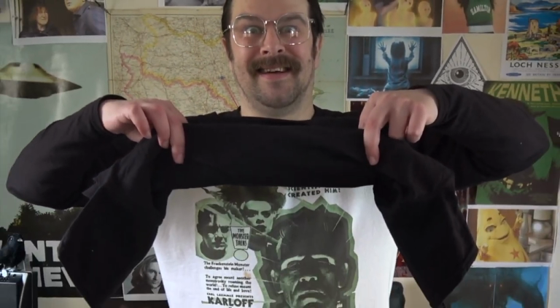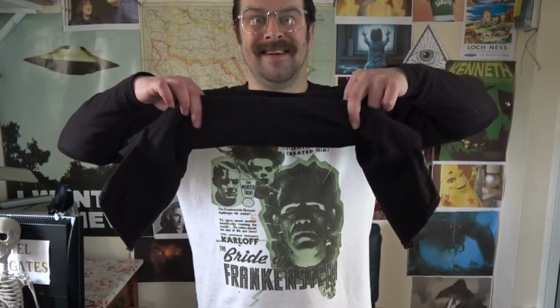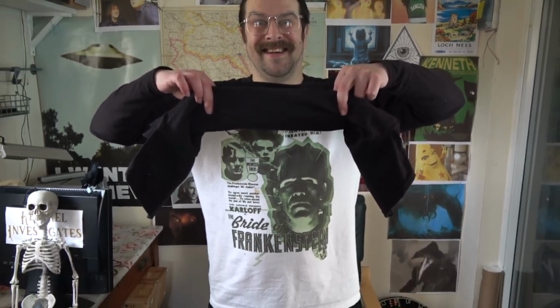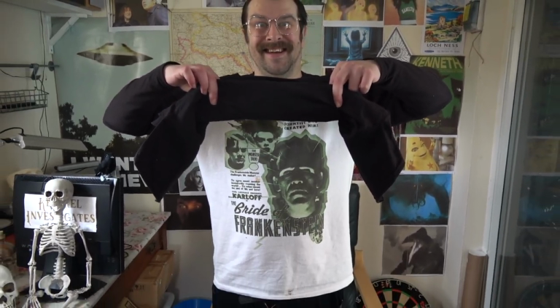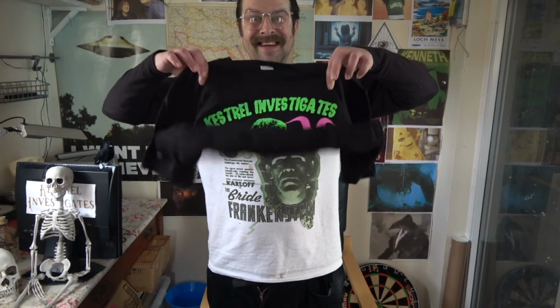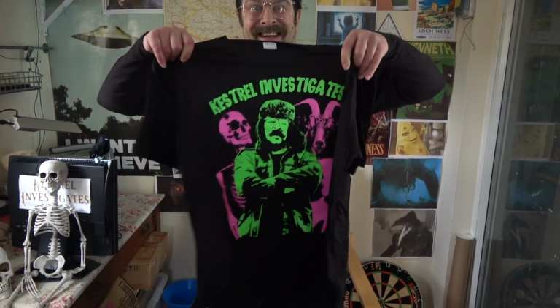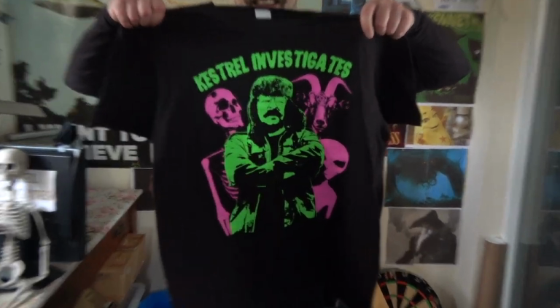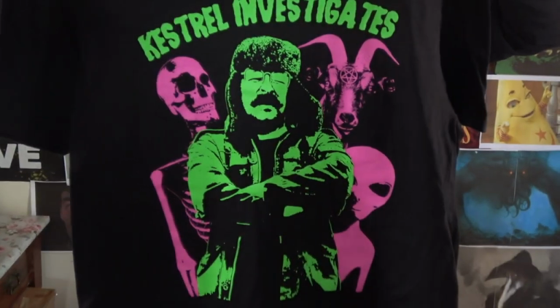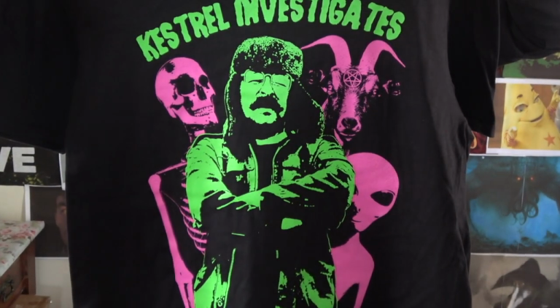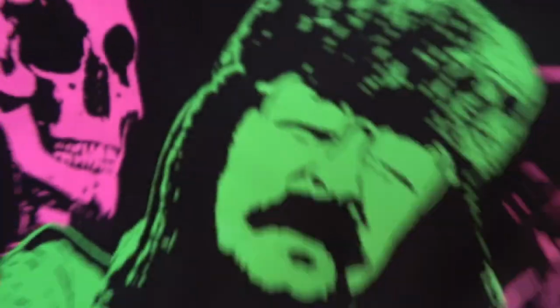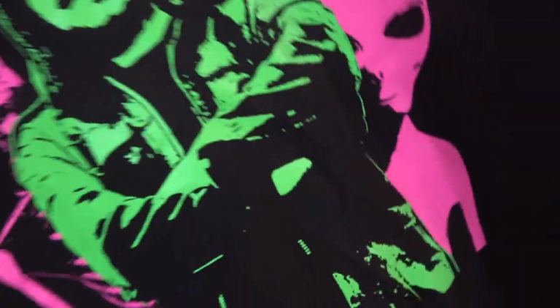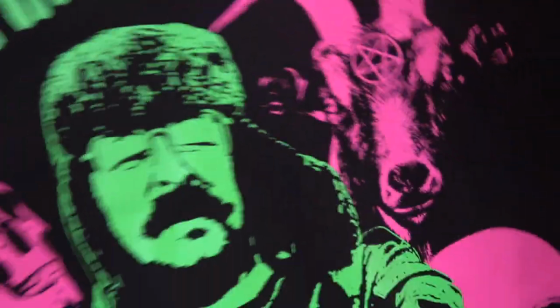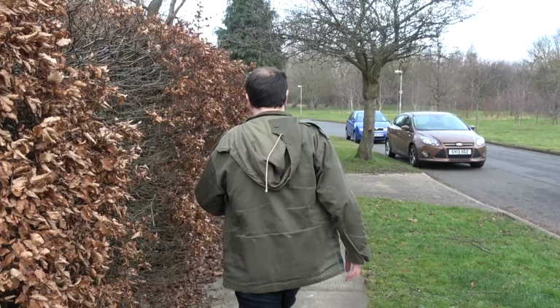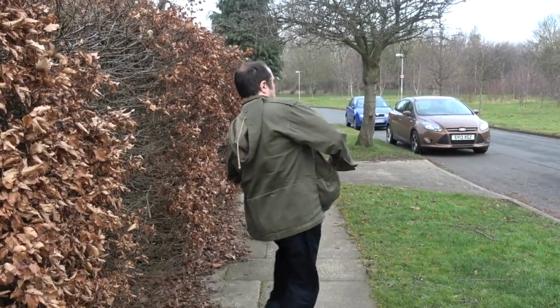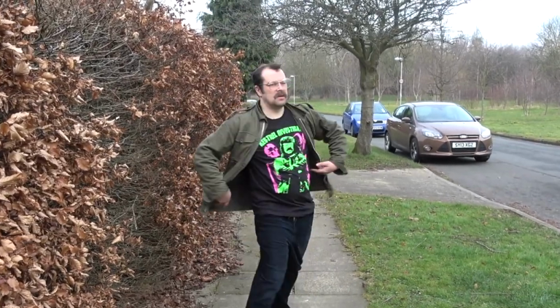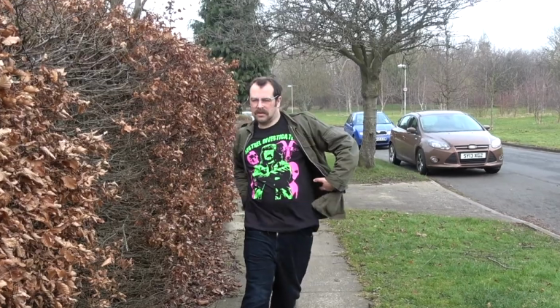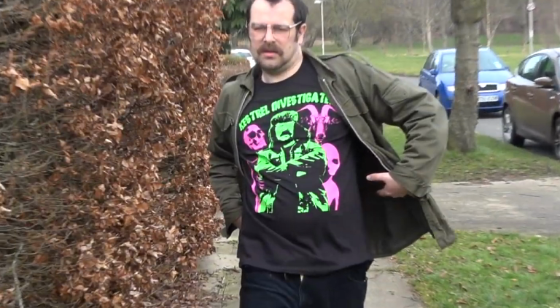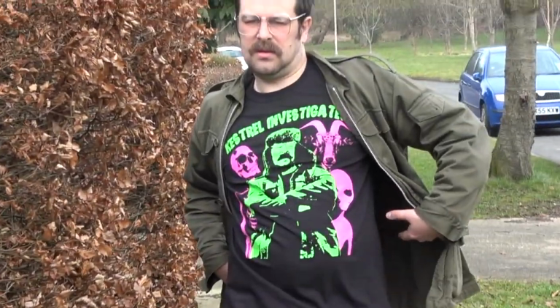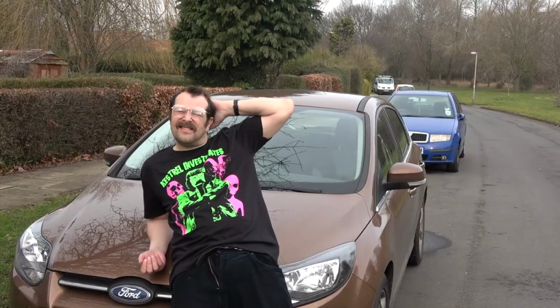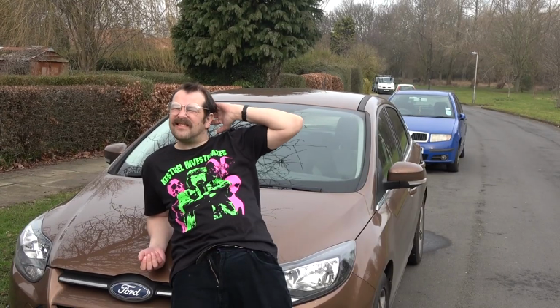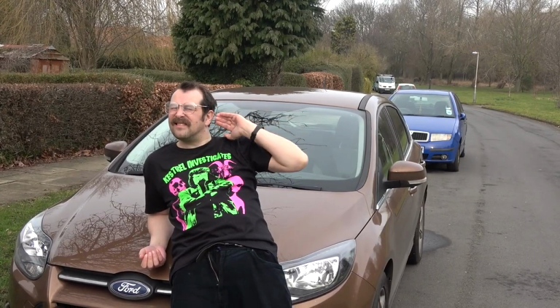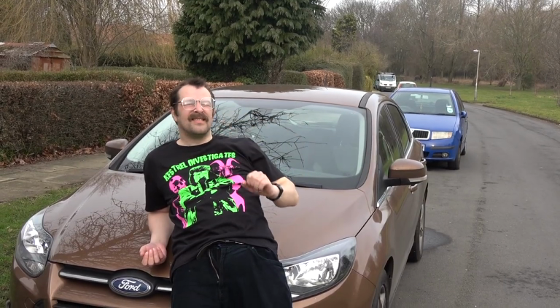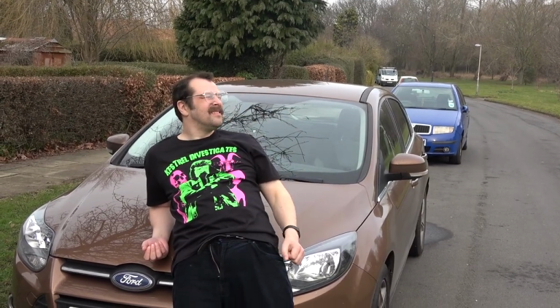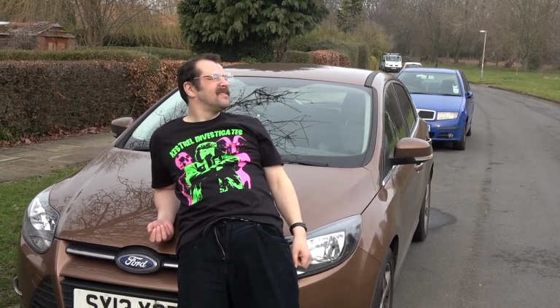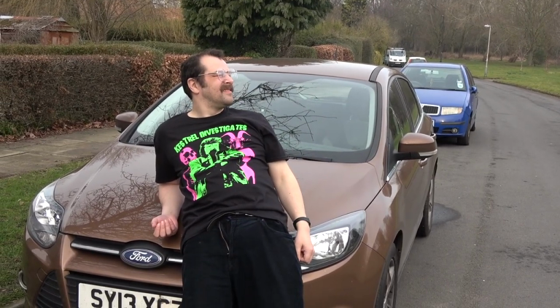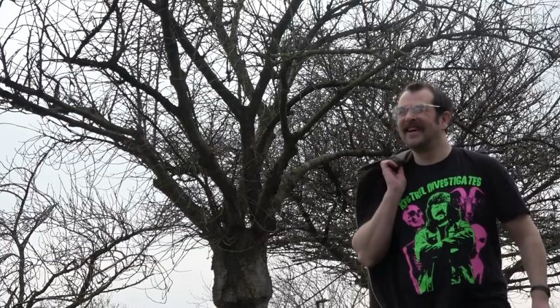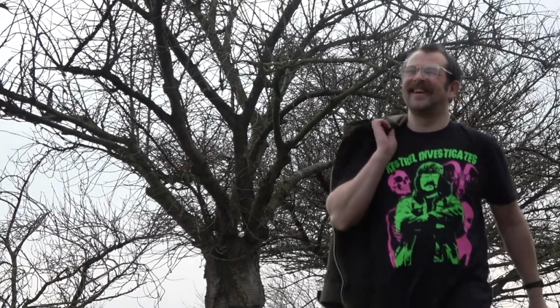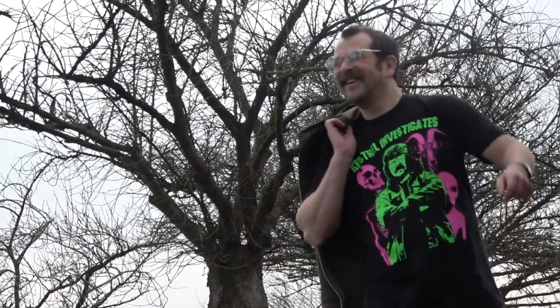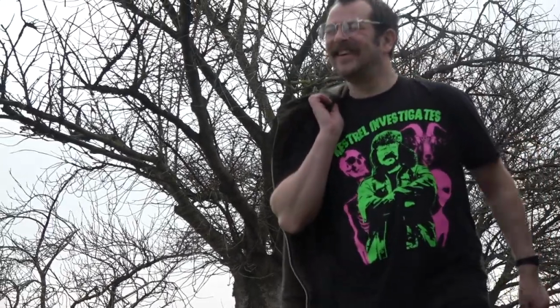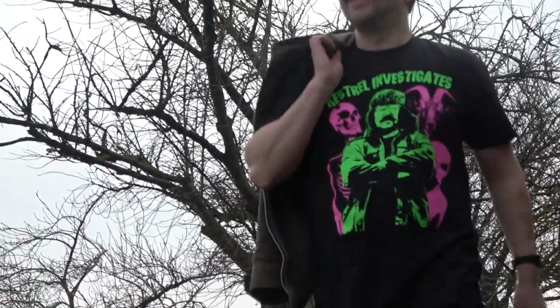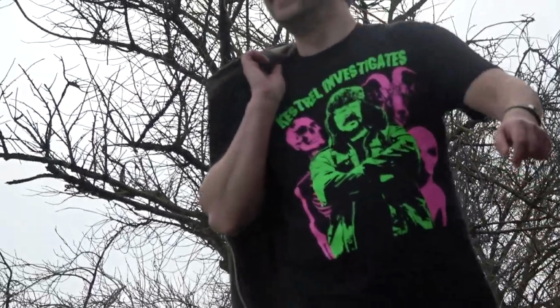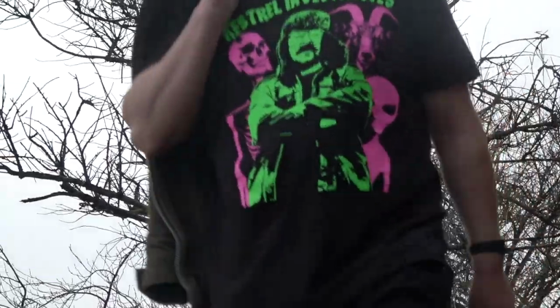The official Kestrel Investigates T-shaped shirt is here! Made with real cotton colors, it's got two arm holes, one for your neck, and a big one for the rest of your body to come out of. Basically, it's designed to fit a human torso.